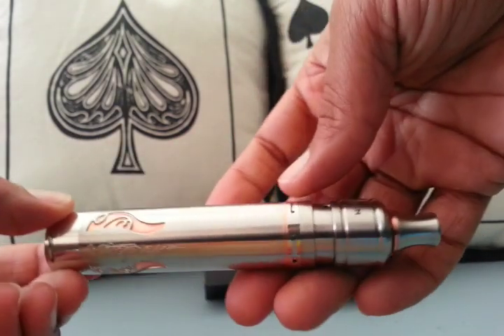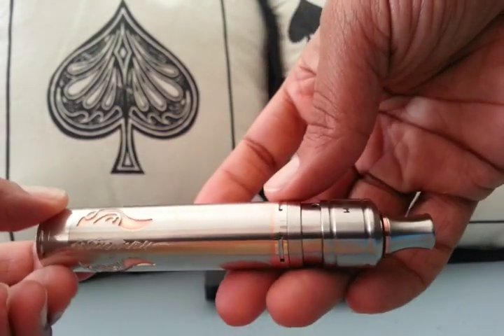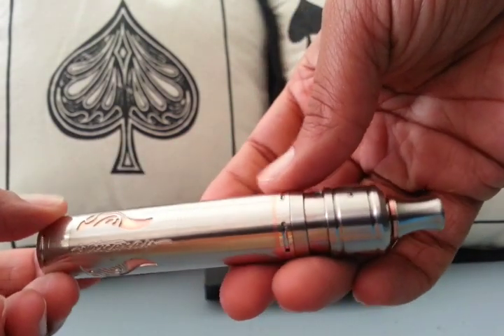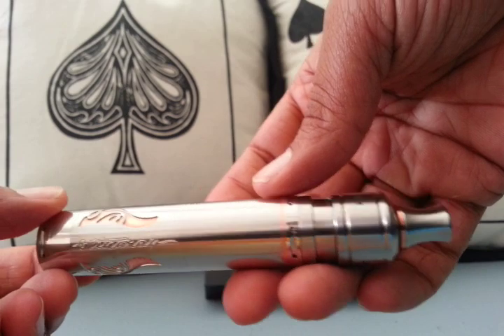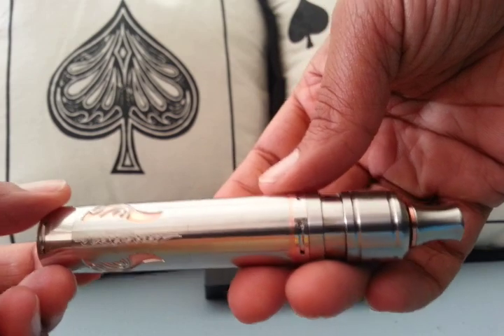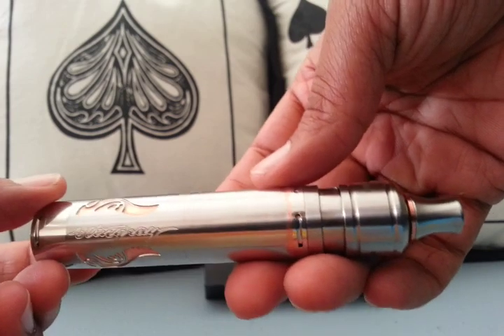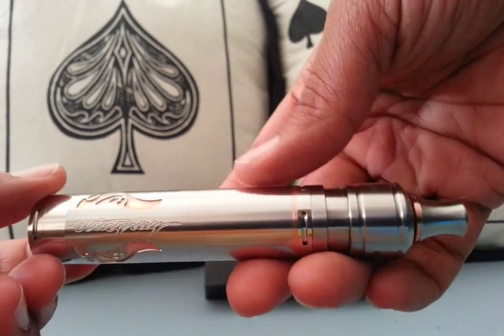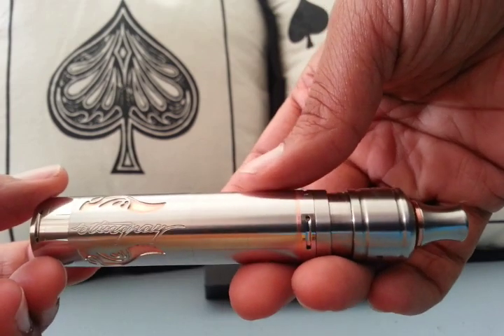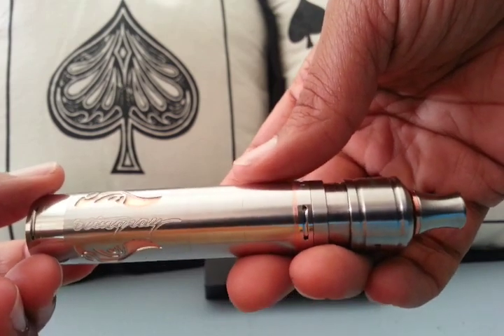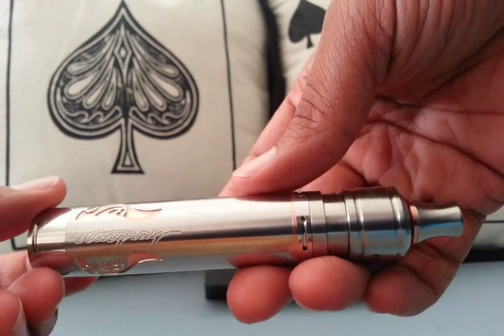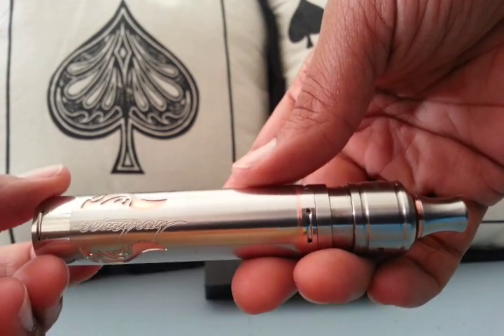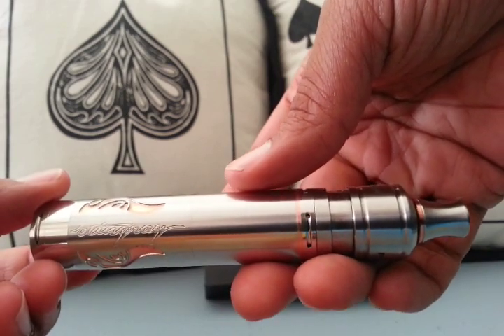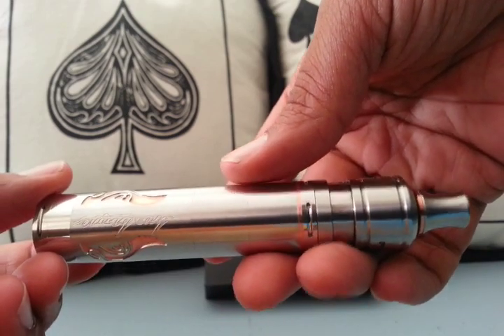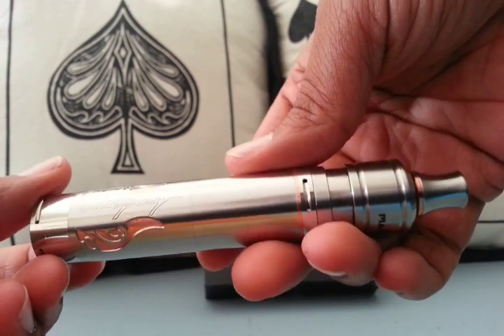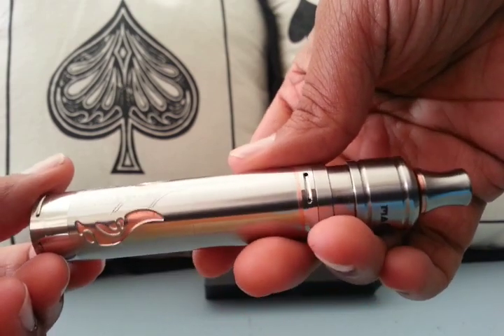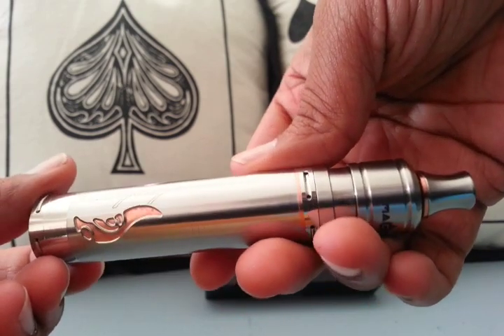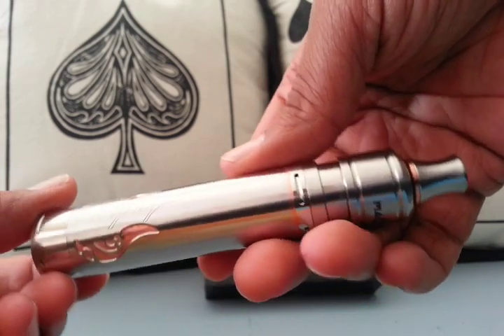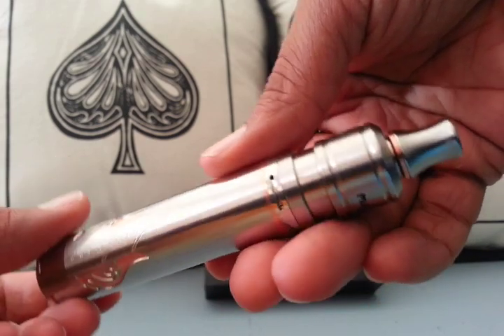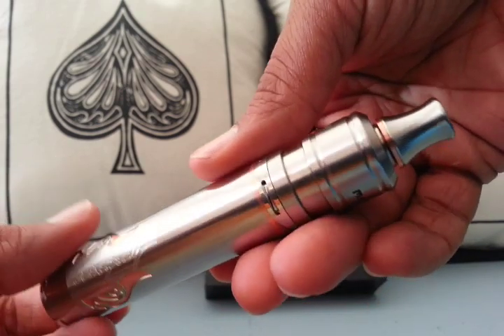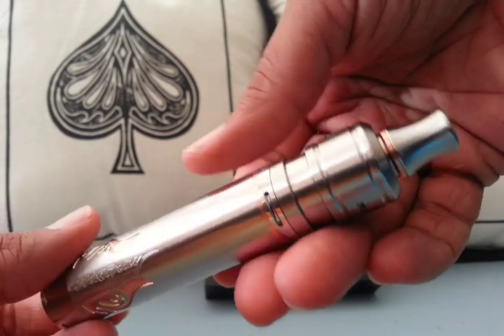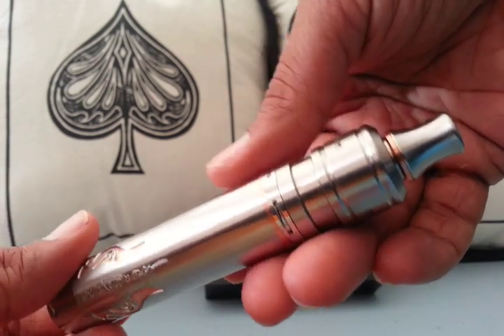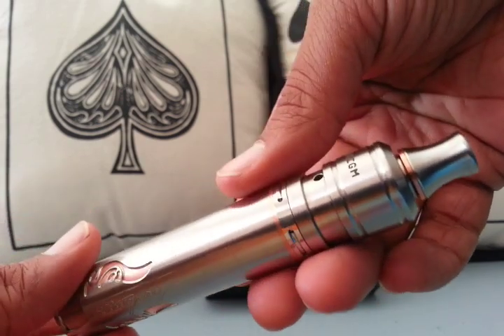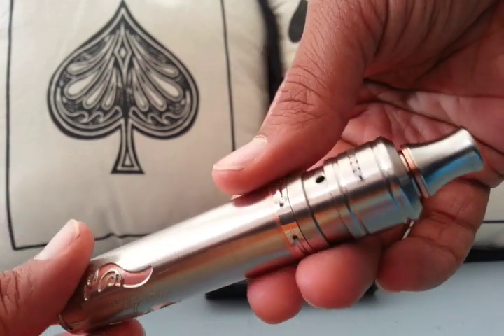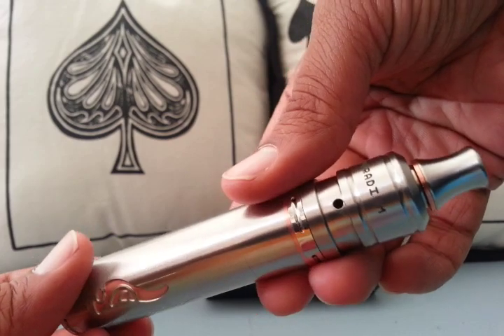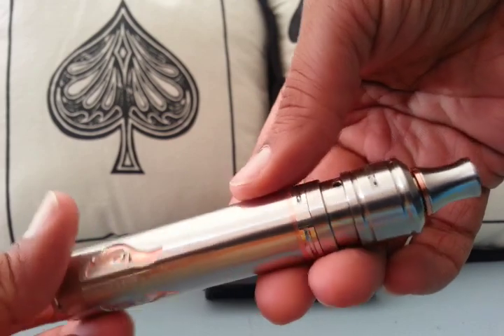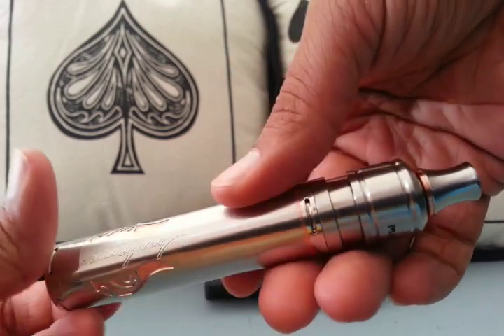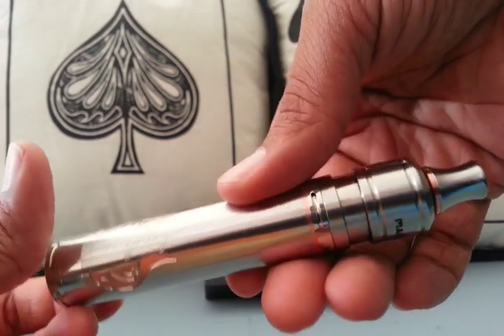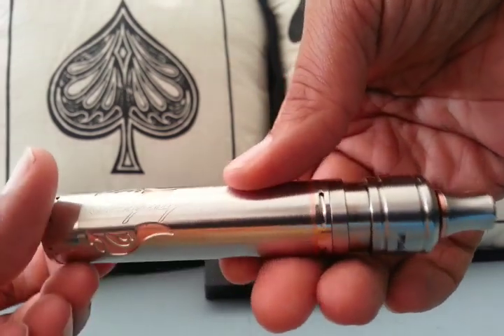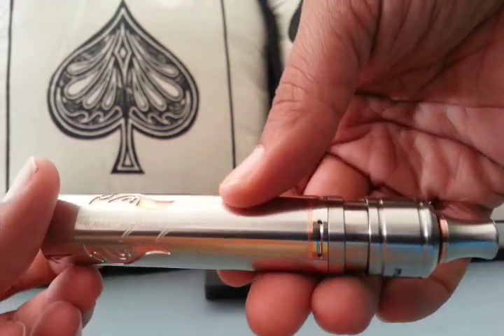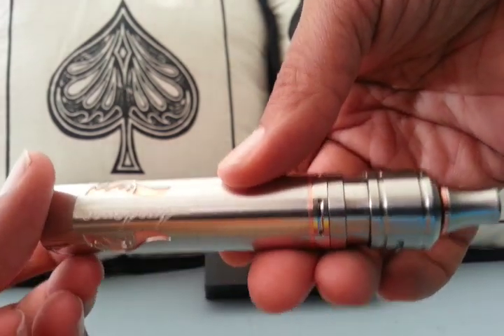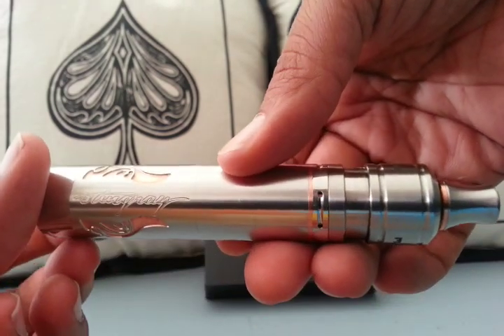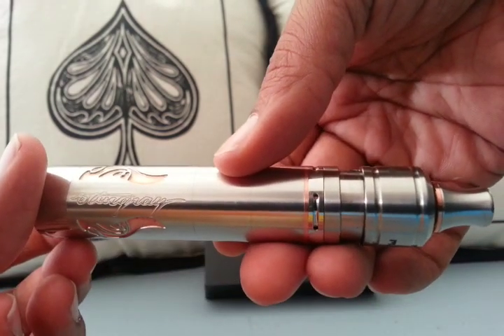It's kind of what I've been waiting for. We've got the steel look with the copper accents all the way throughout — this thing is absolutely gorgeous.